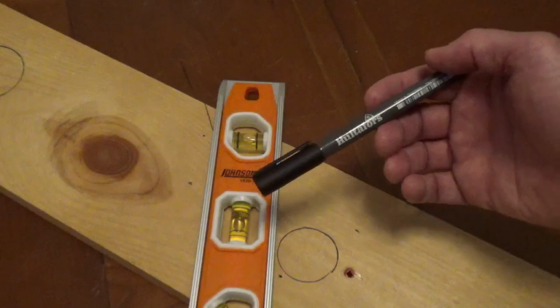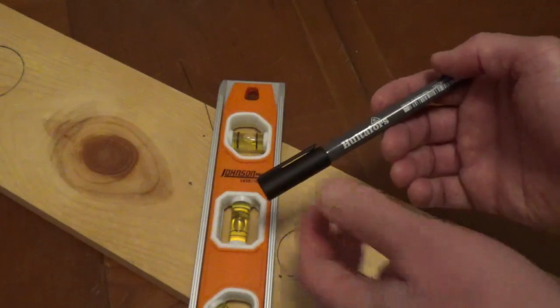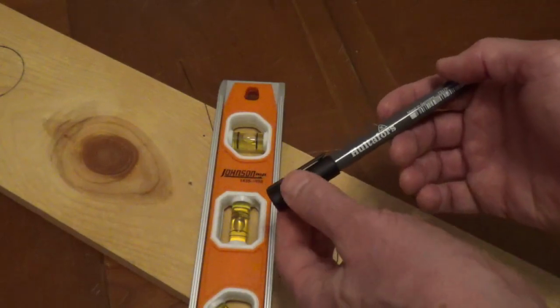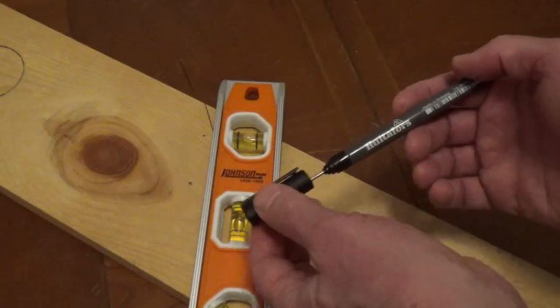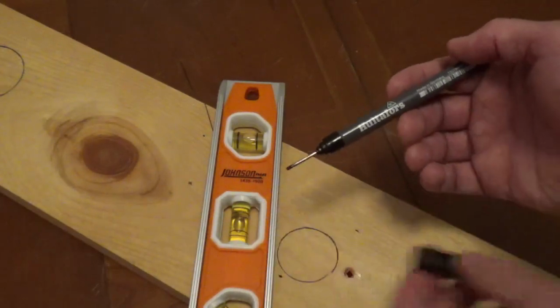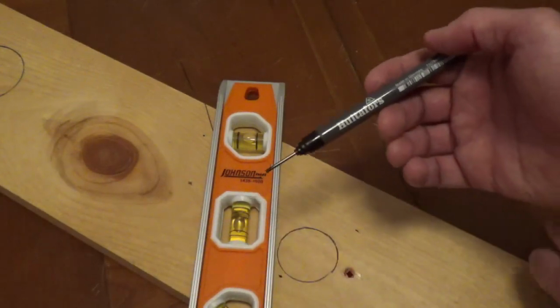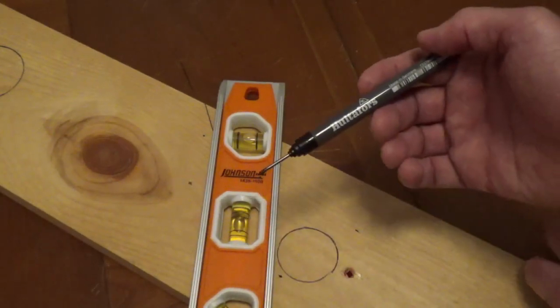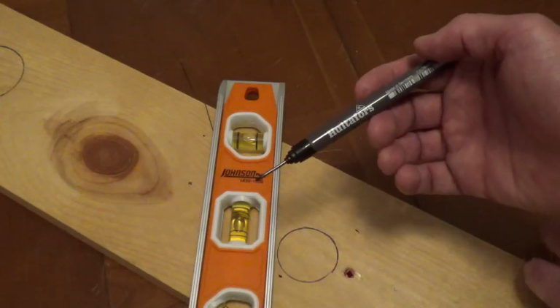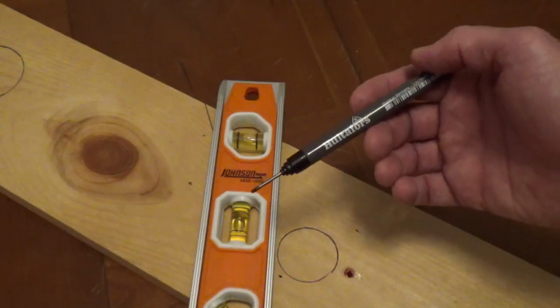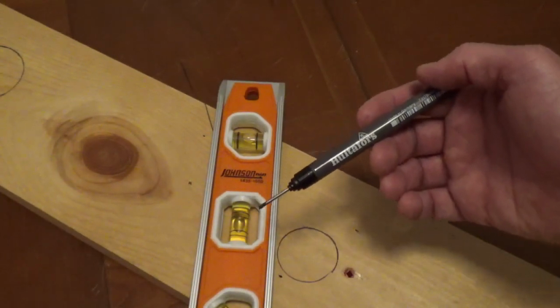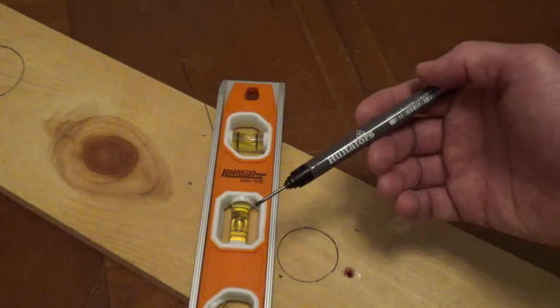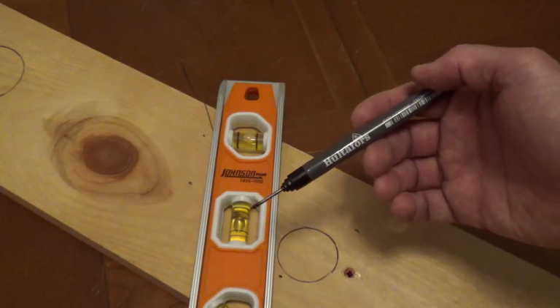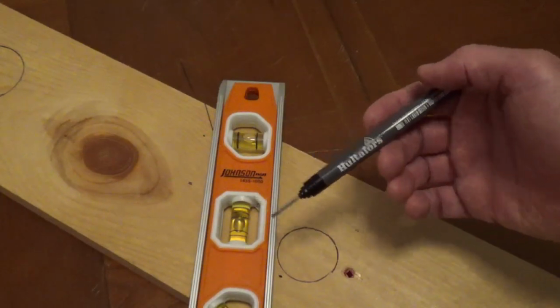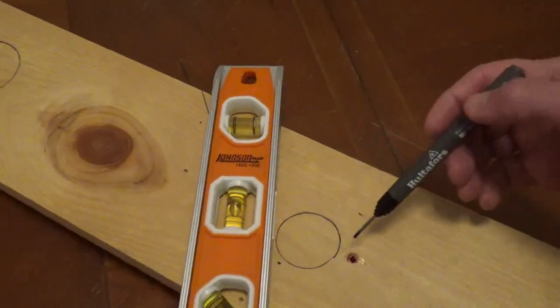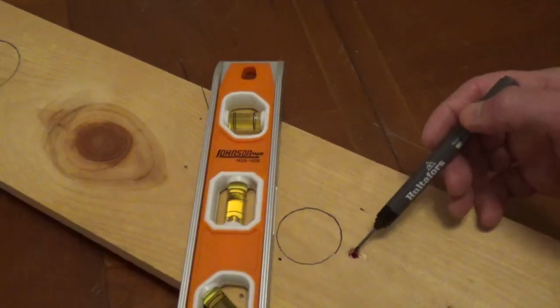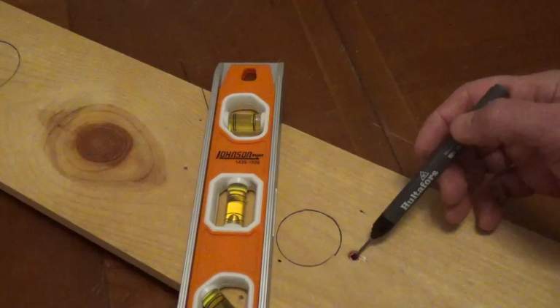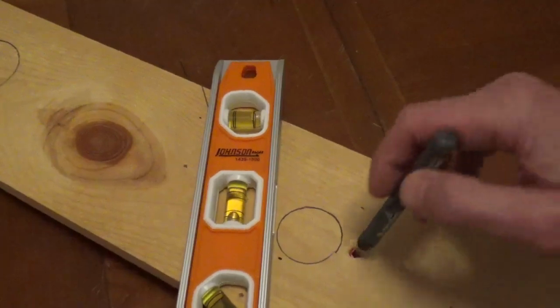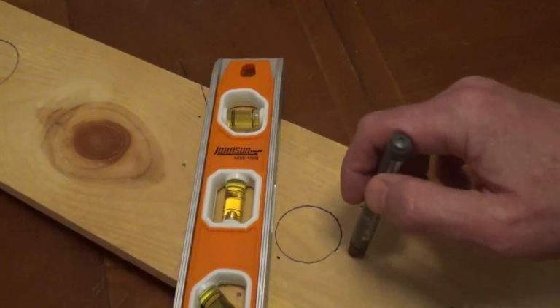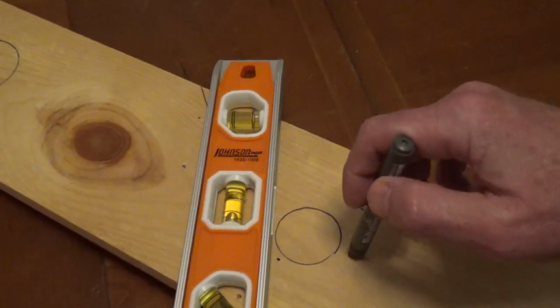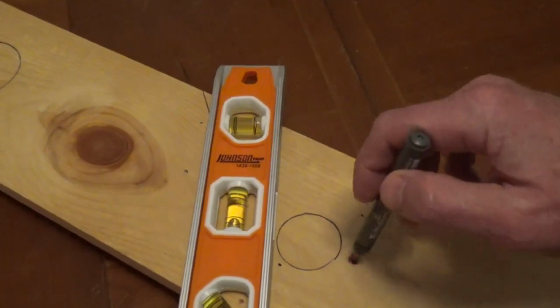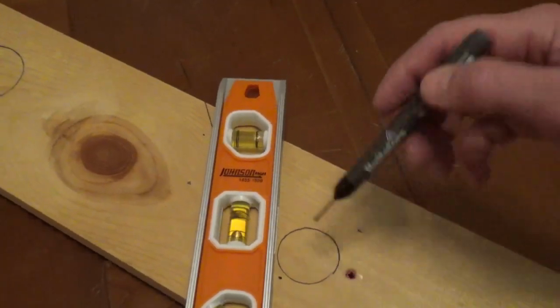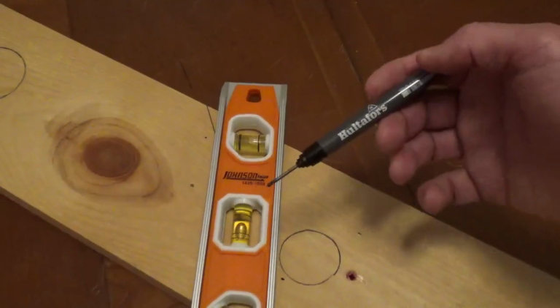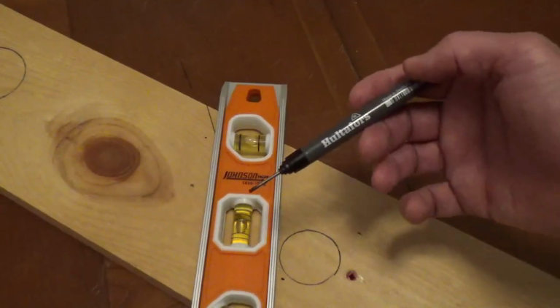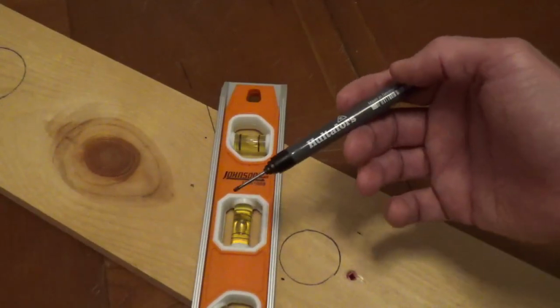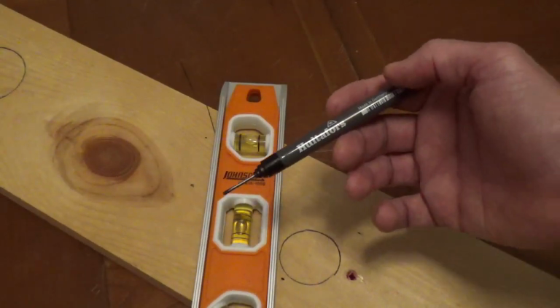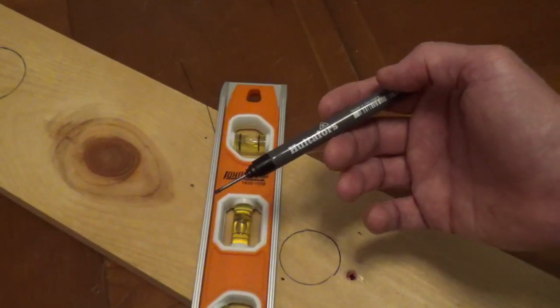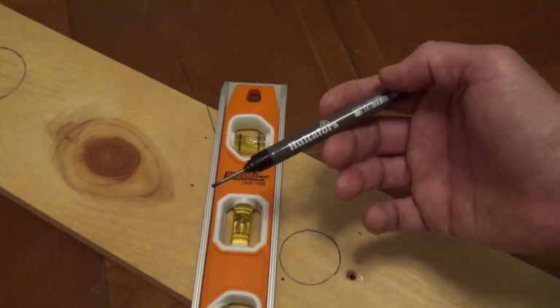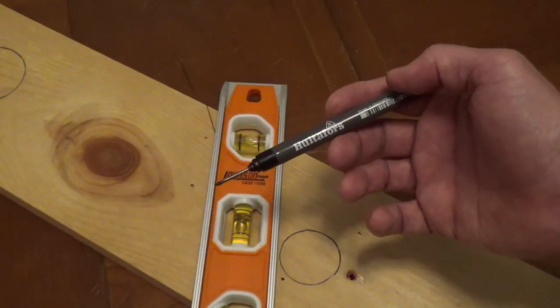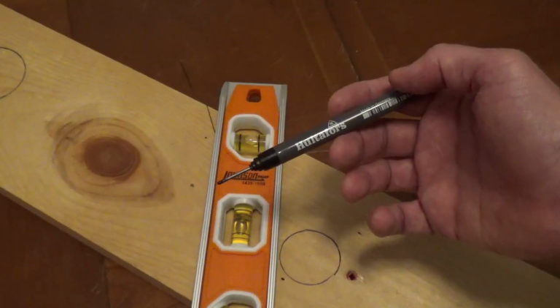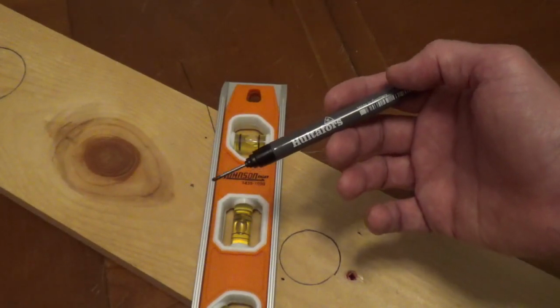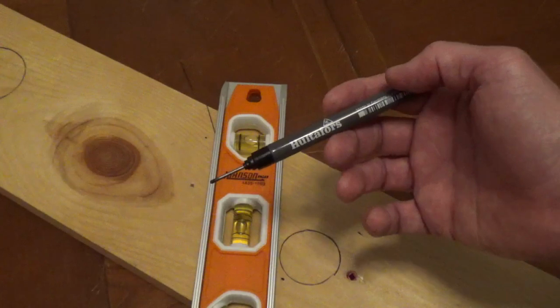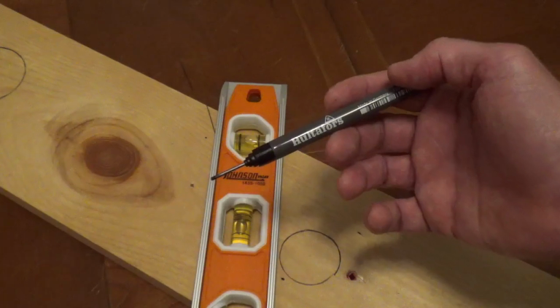The HolteForce Deep Hole Marker is an ink pencil that will mark through holes, hard to reach areas, narrow spaces, and tight corners.